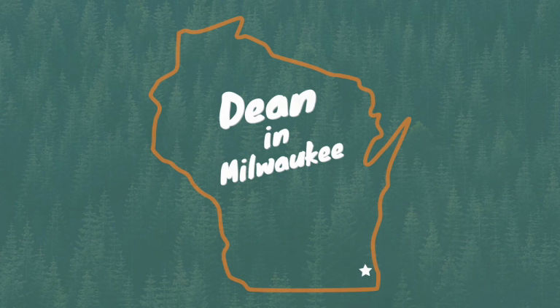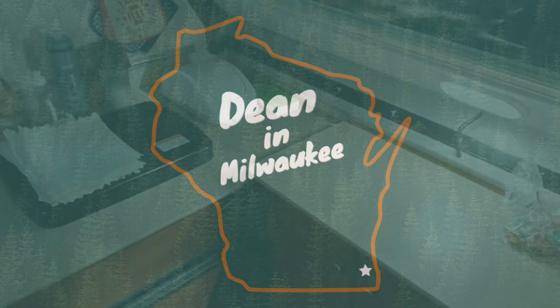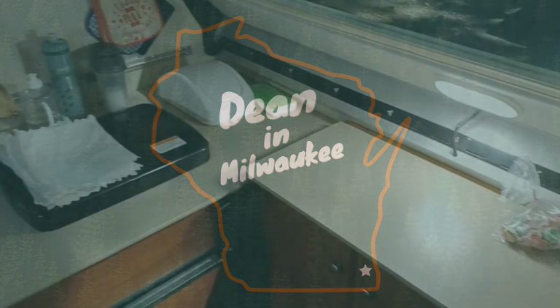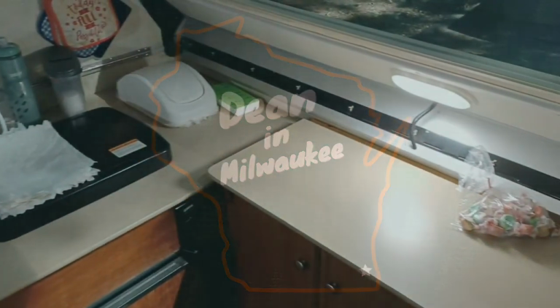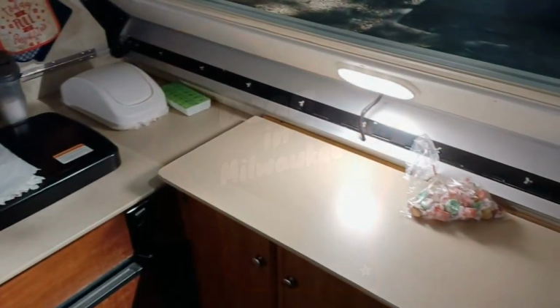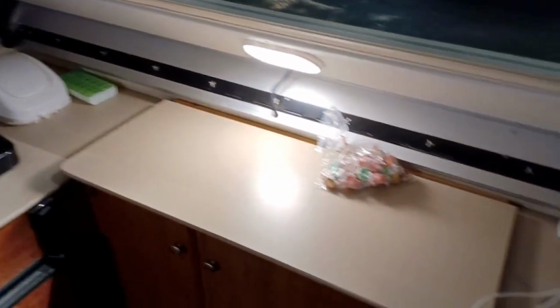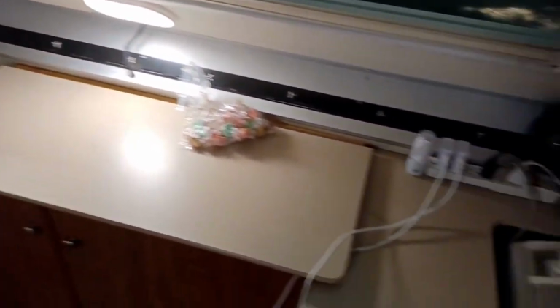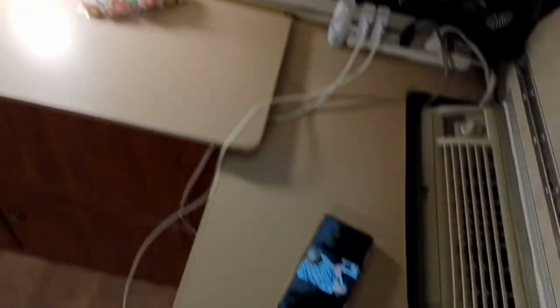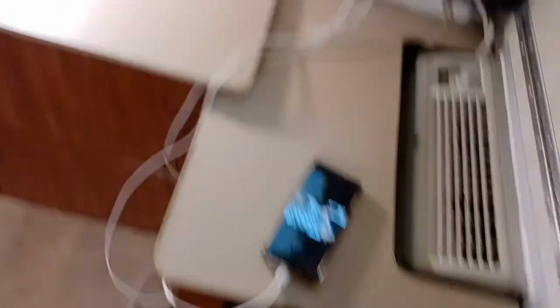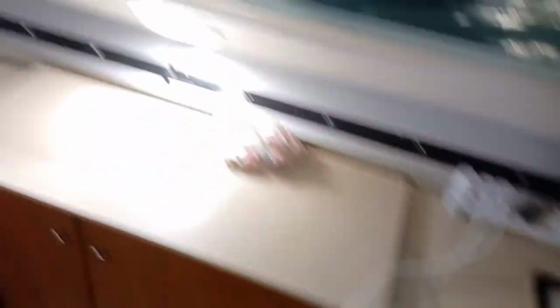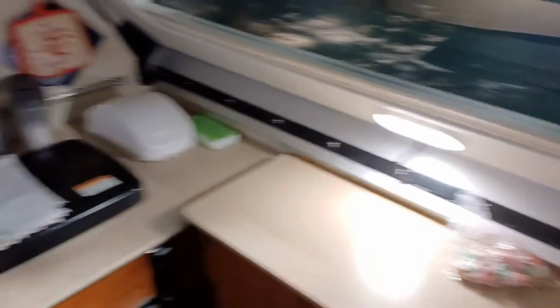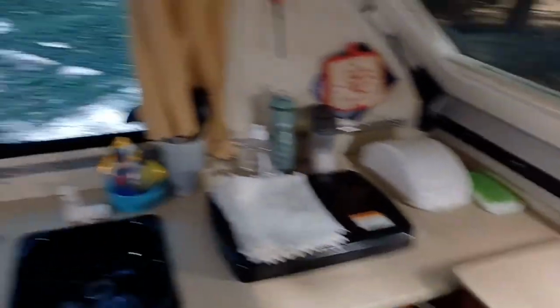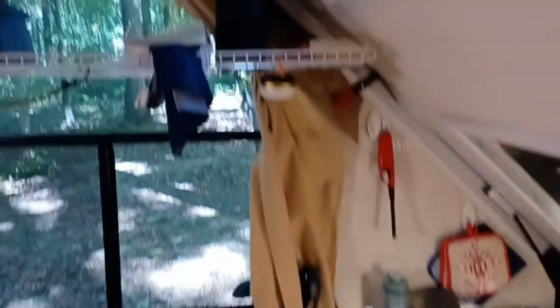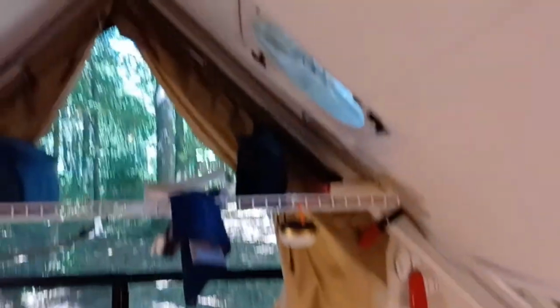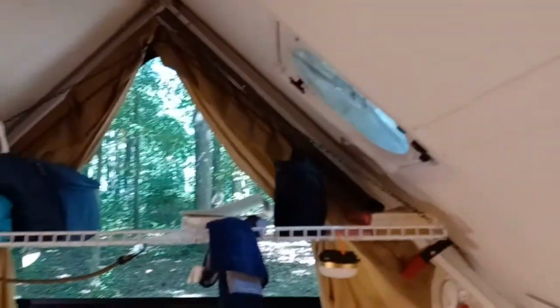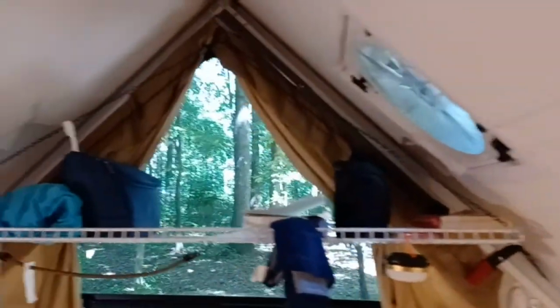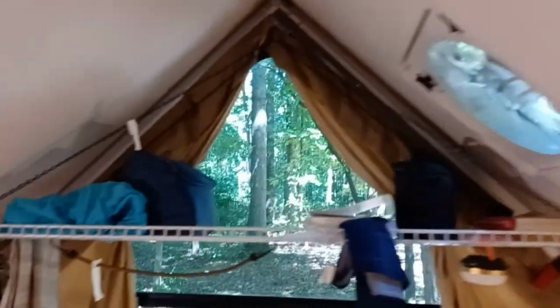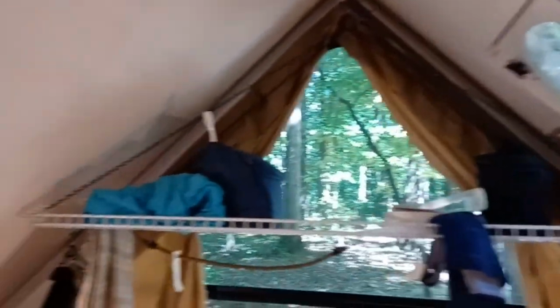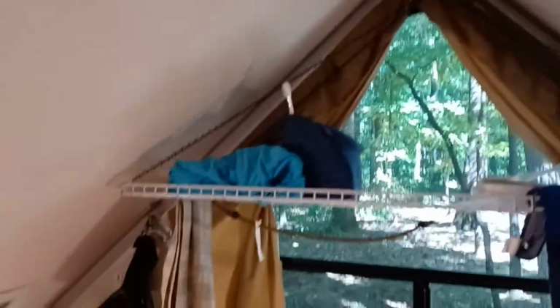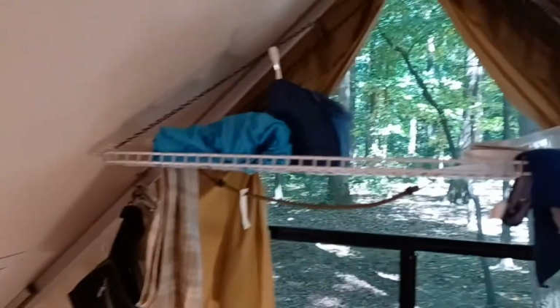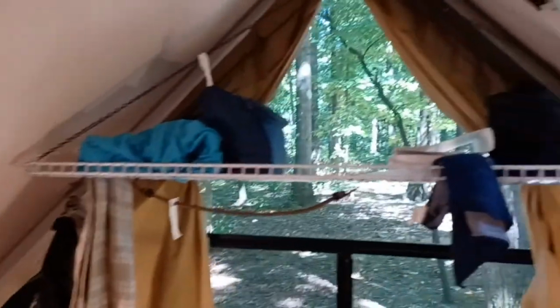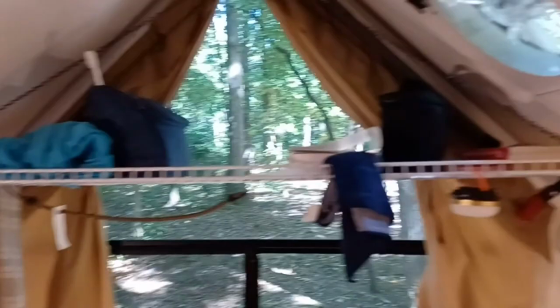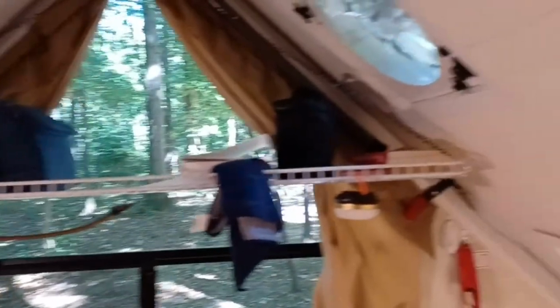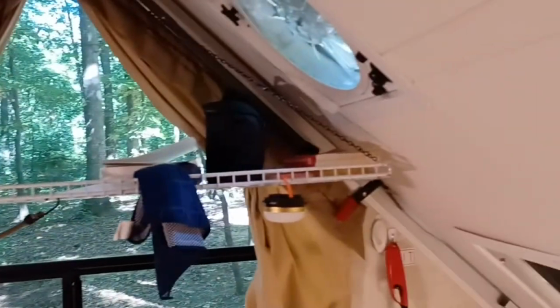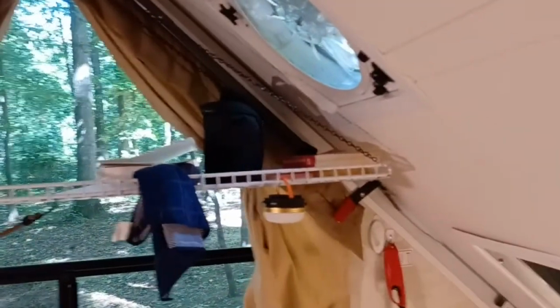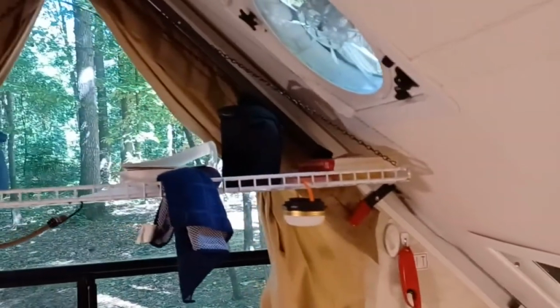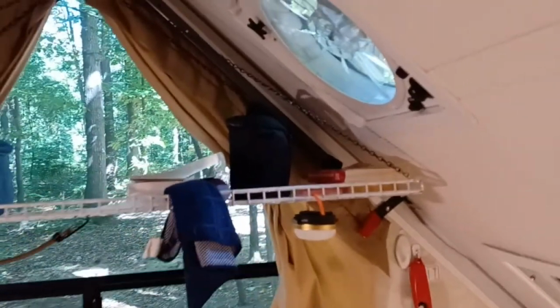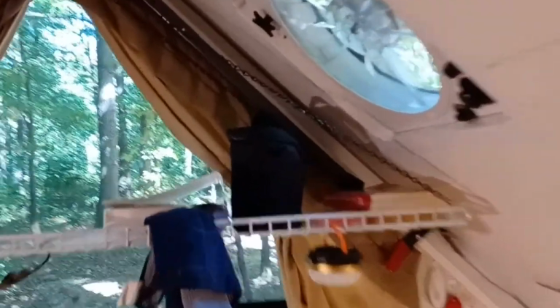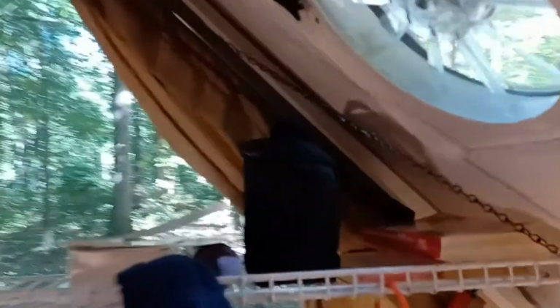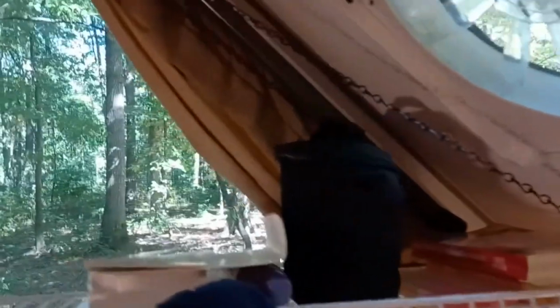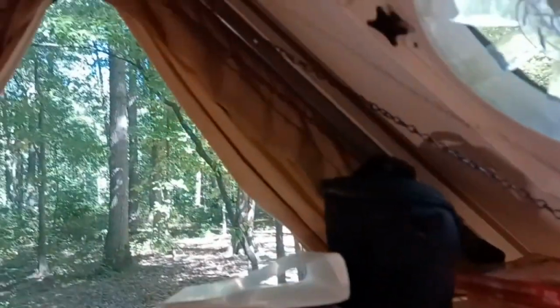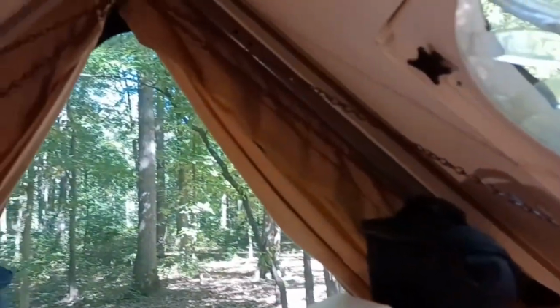We wanted to create some extra flat storage space in our A-liner because it's relatively small in here, so we decided to make a rack that hangs up out of the way completely. This is a four-foot piece of racking from Home Depot. We used chains that I cut to the correct length.